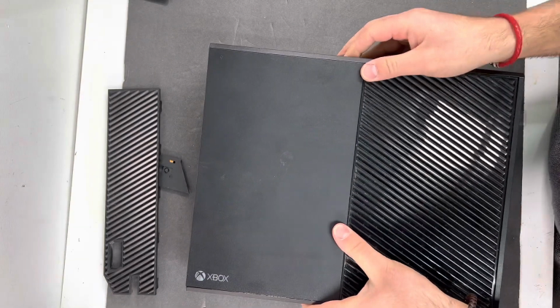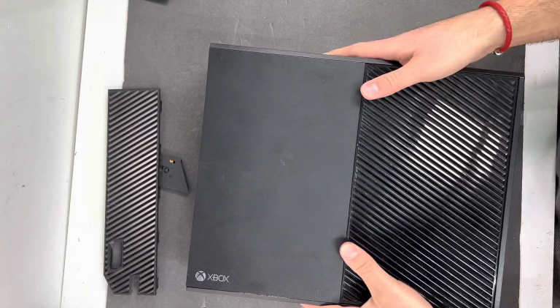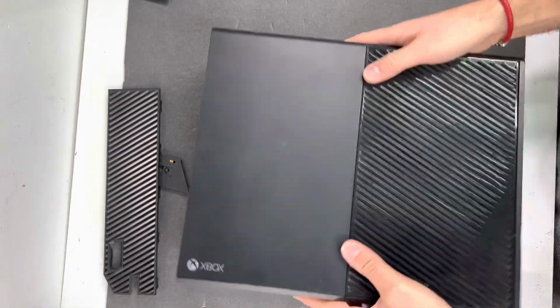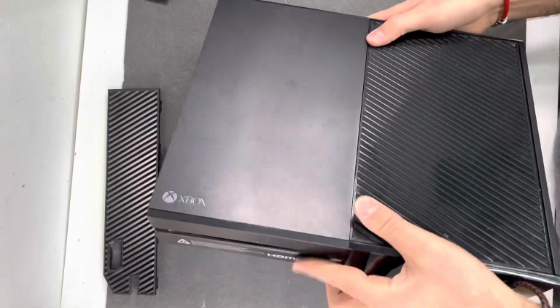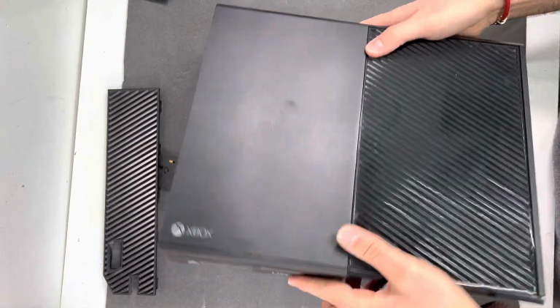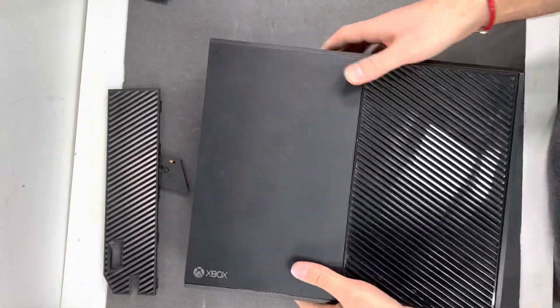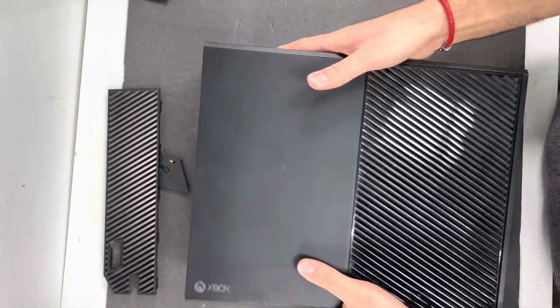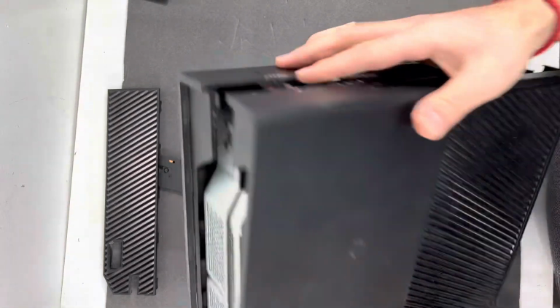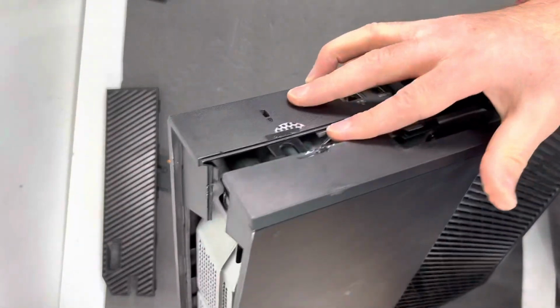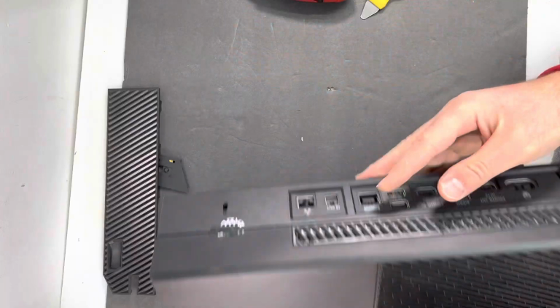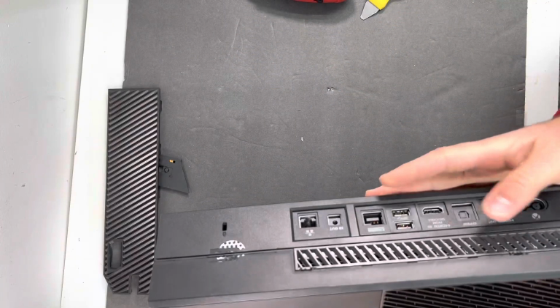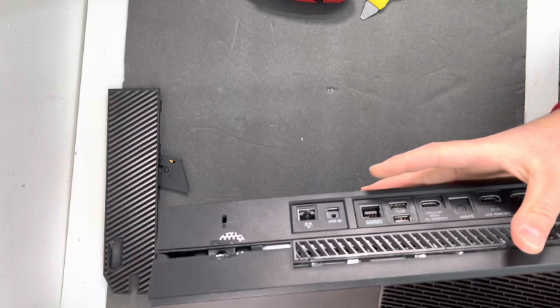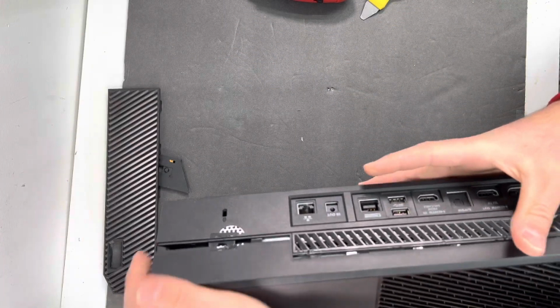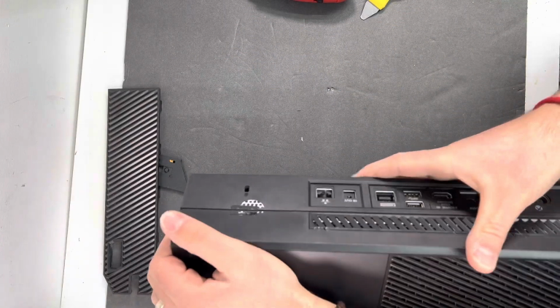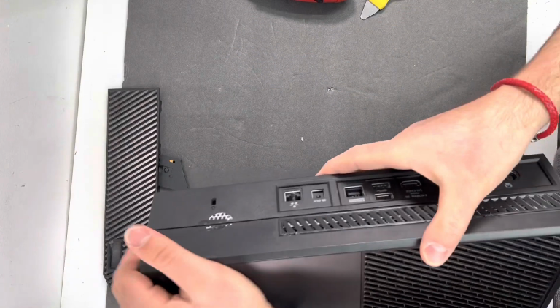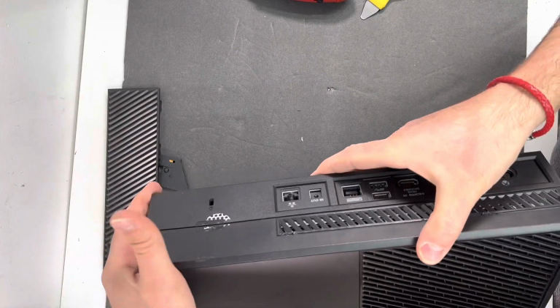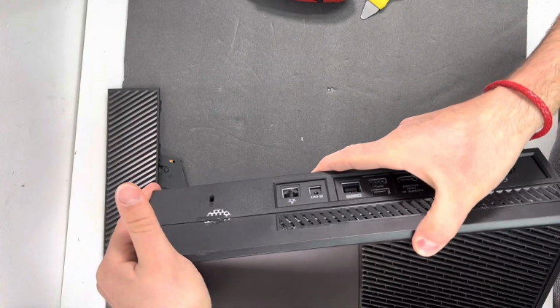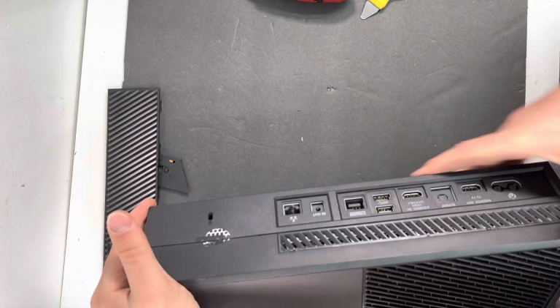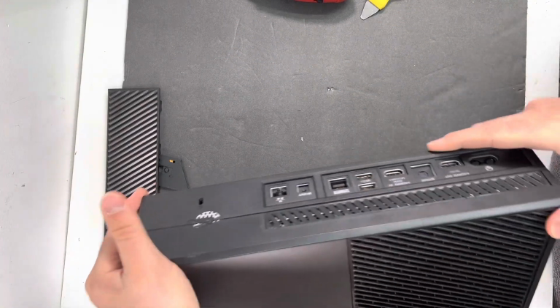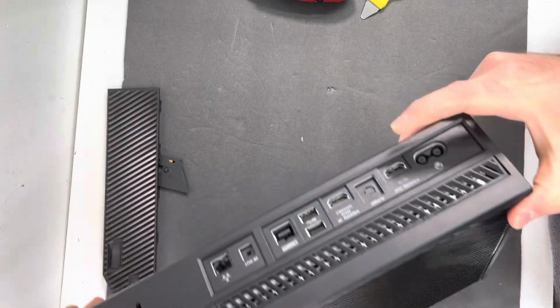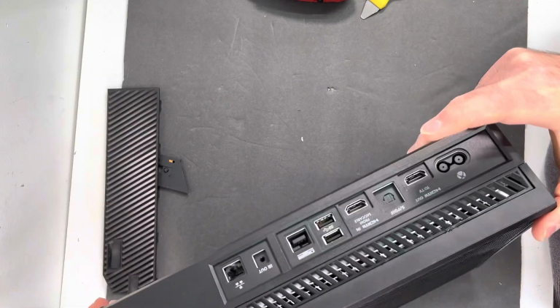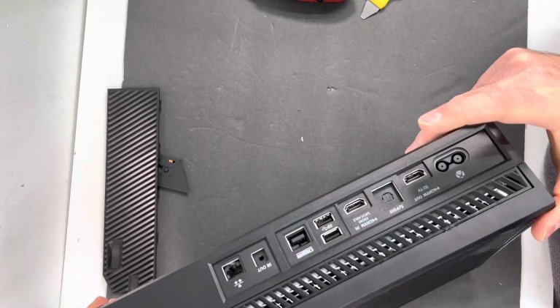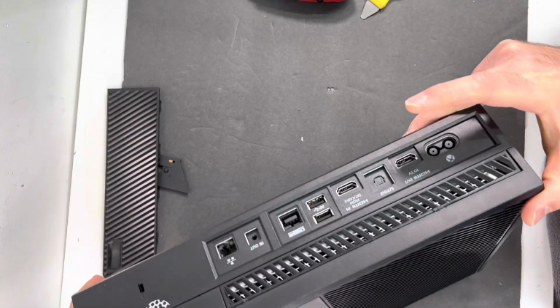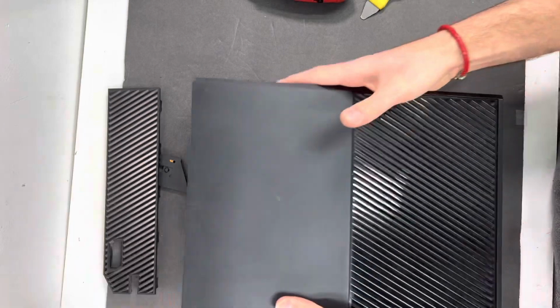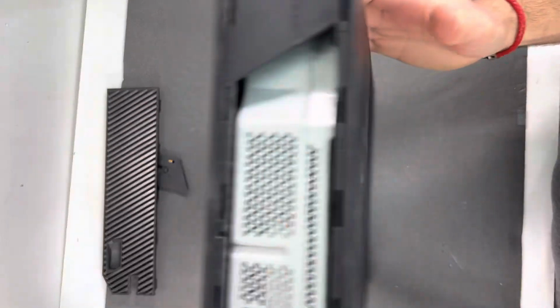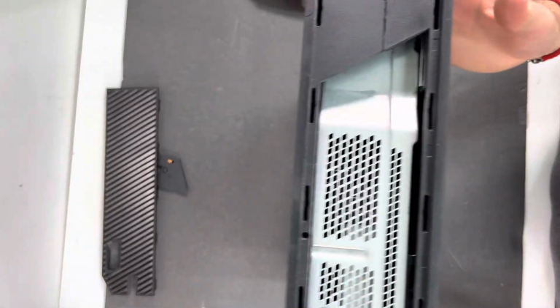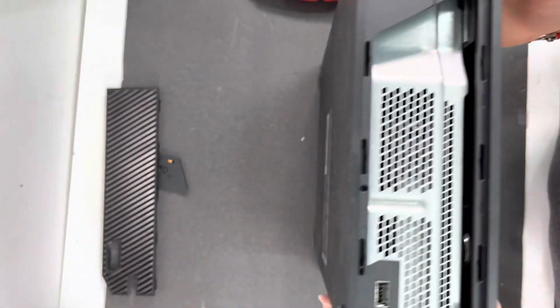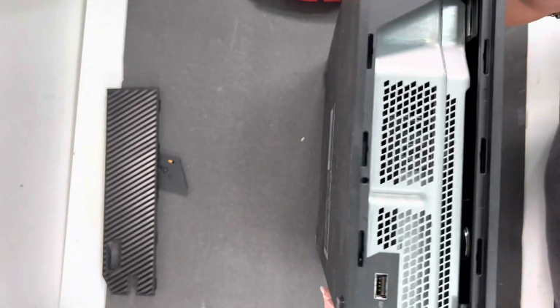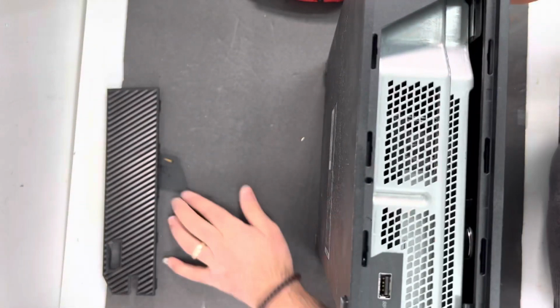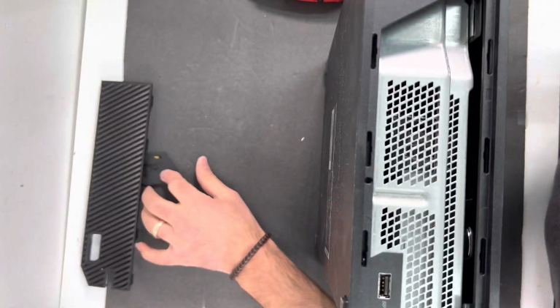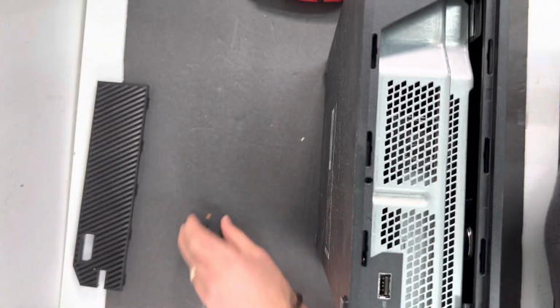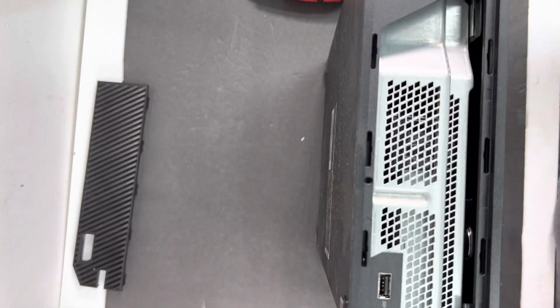Keep holding on this side so it doesn't get loose, and once you feel like it's aligned, go ahead and press down. Now everything is closed — then flip your Xbox upside down.